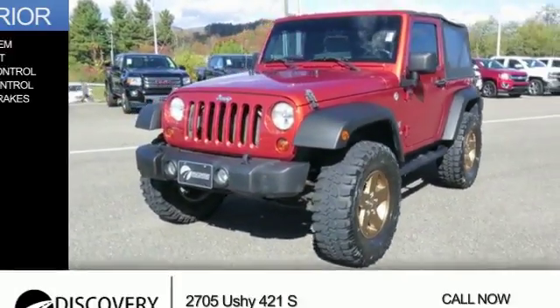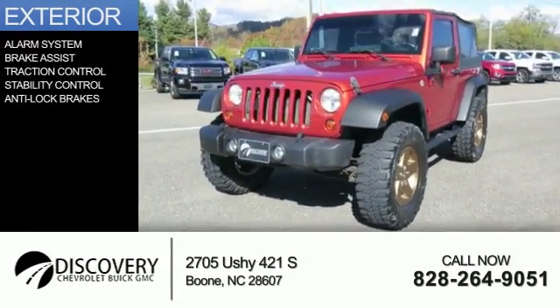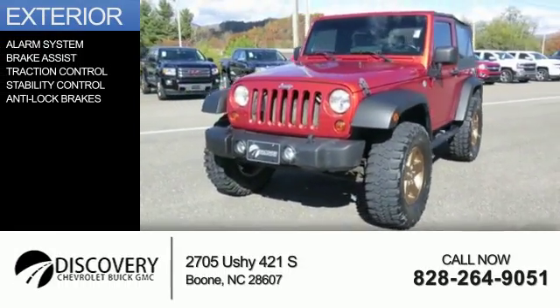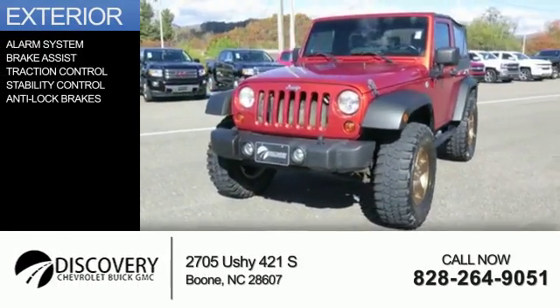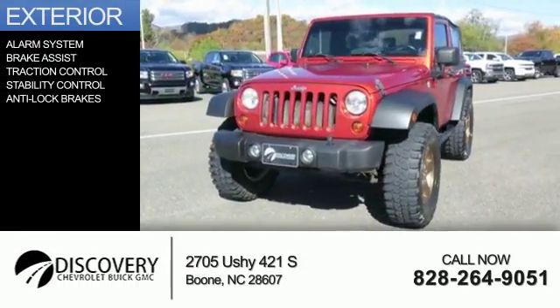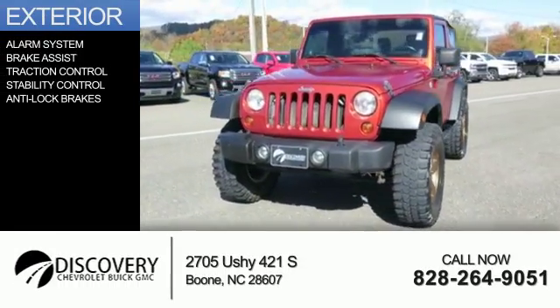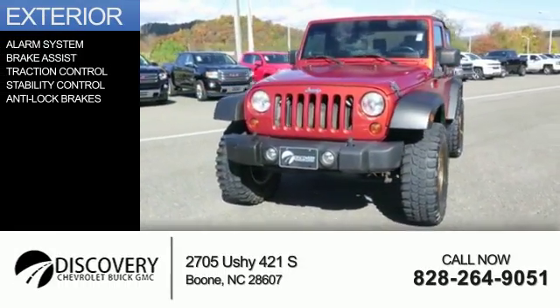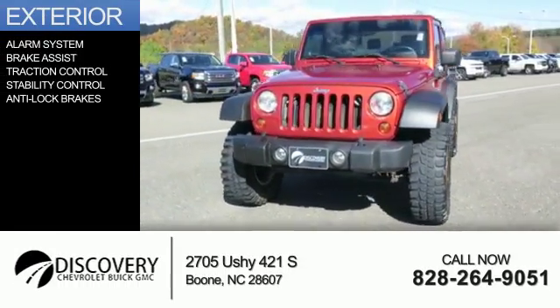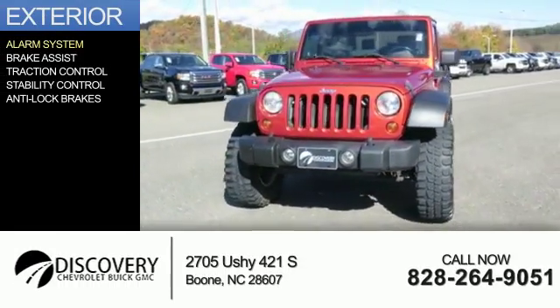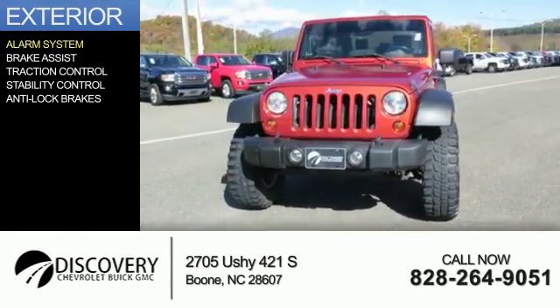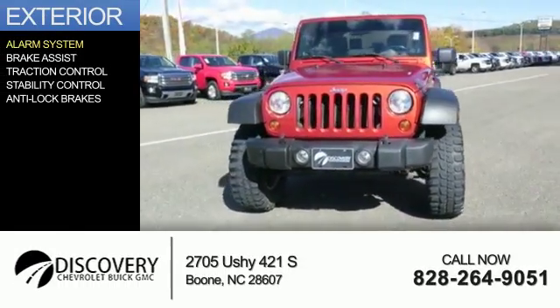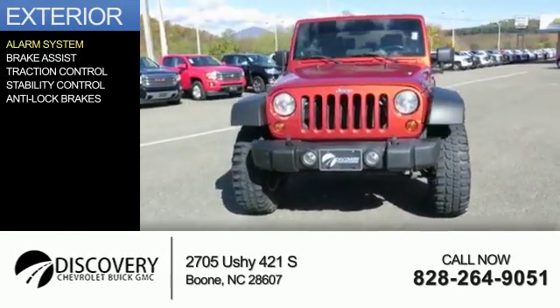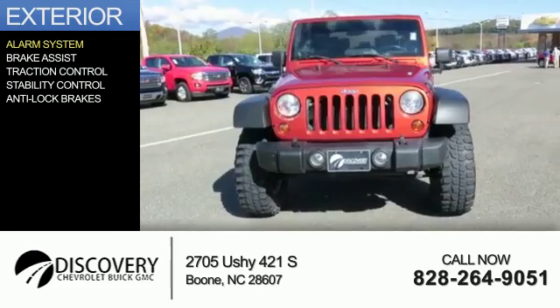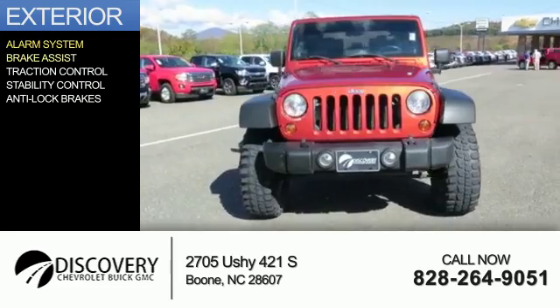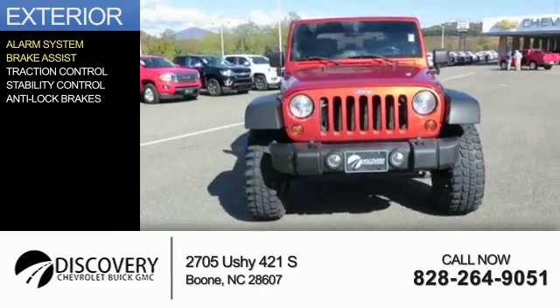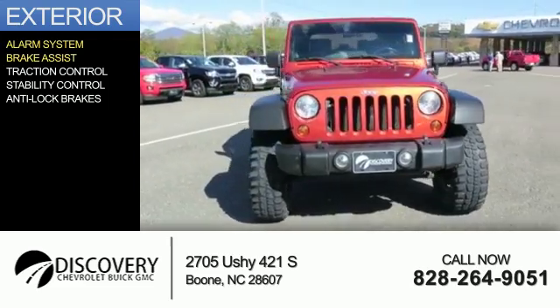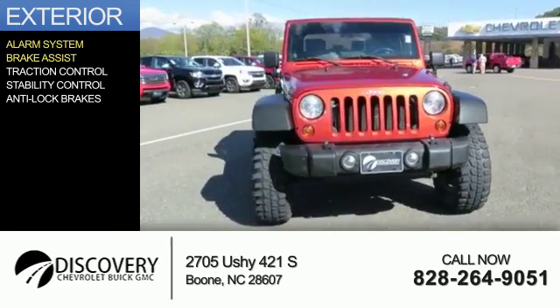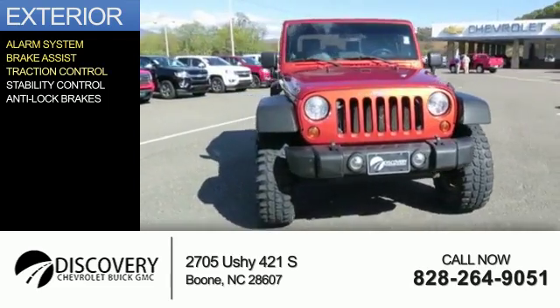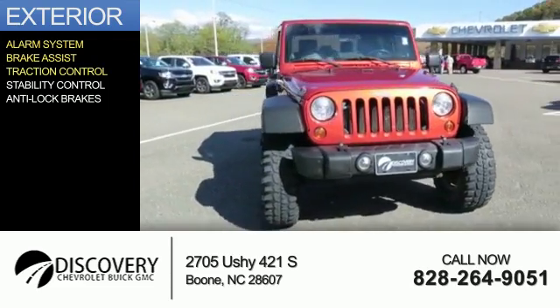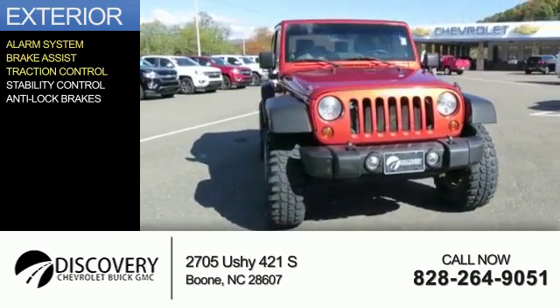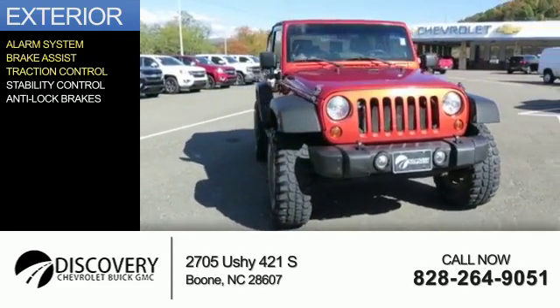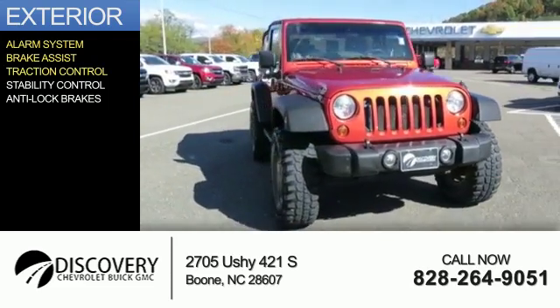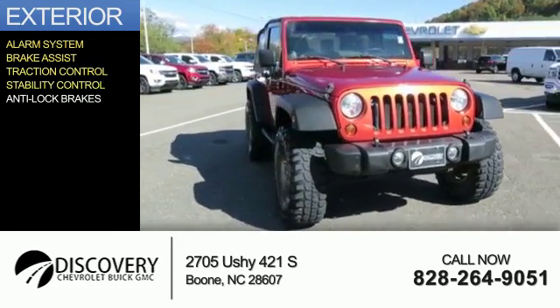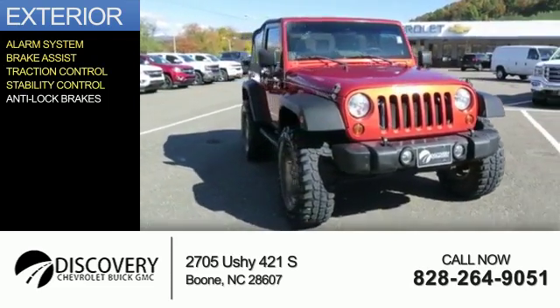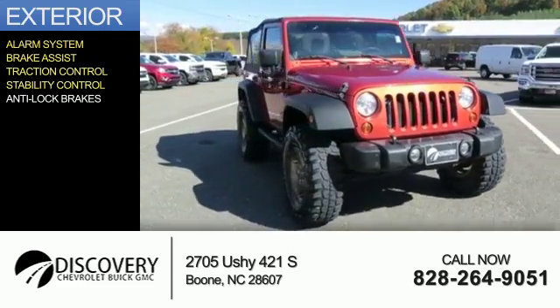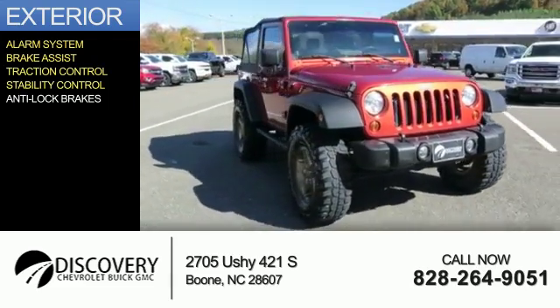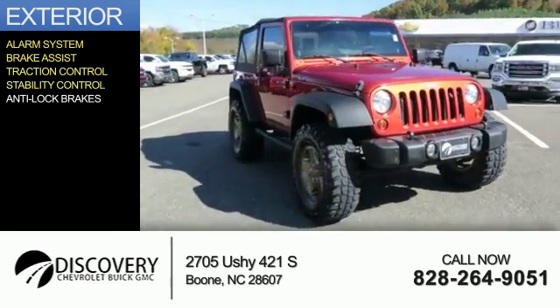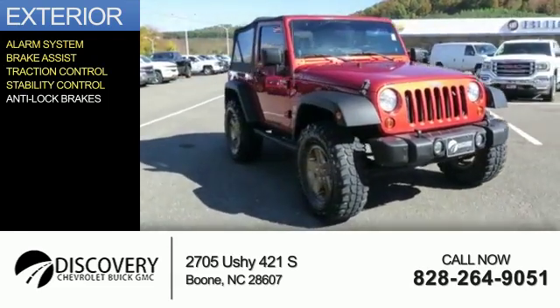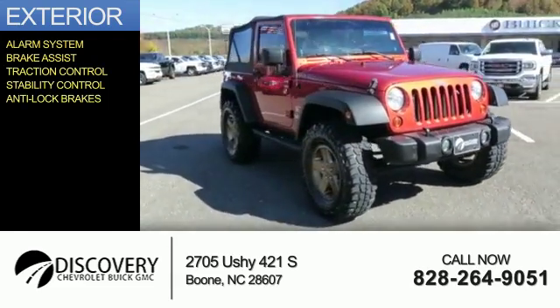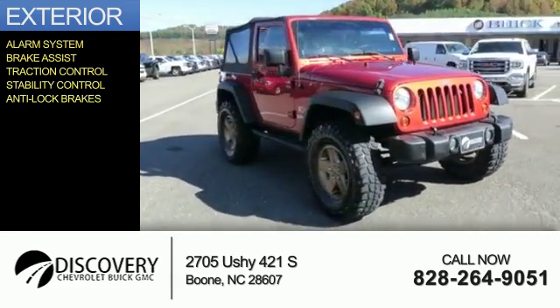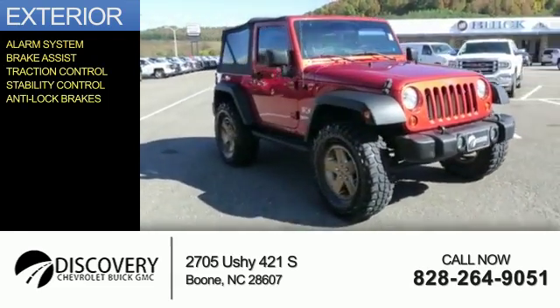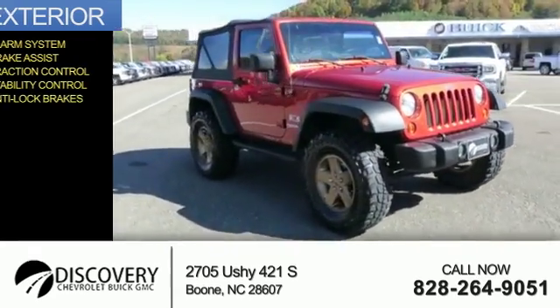The features include an alarm system, brake assist, traction control, stability control, and anti-lock brakes.